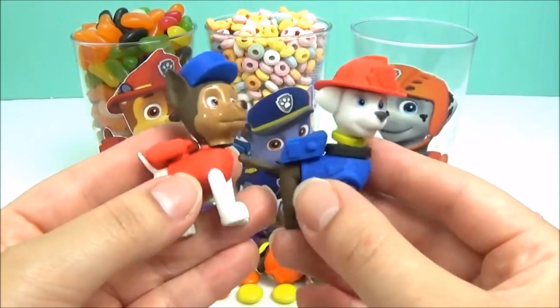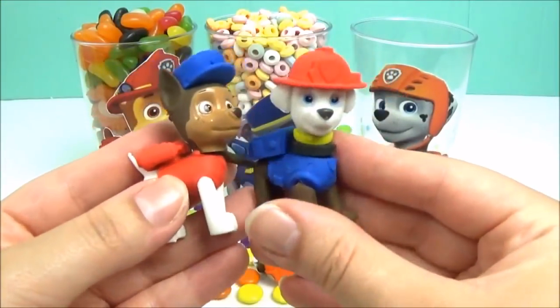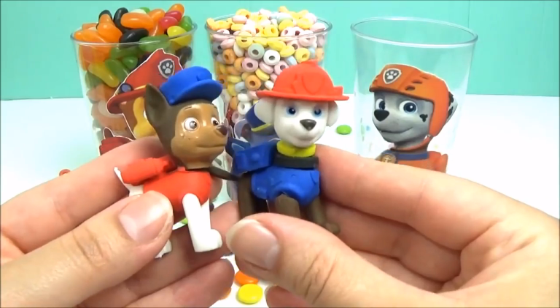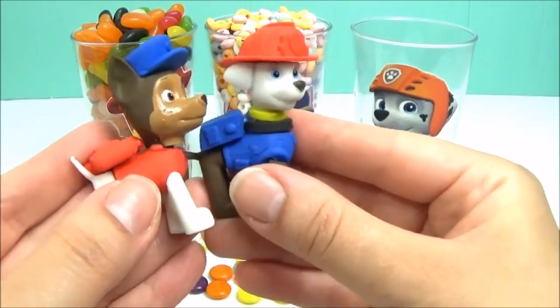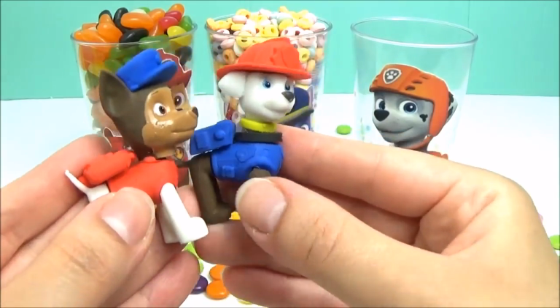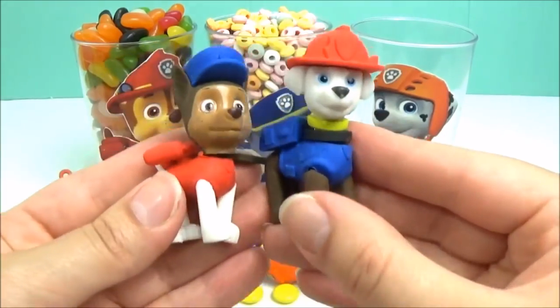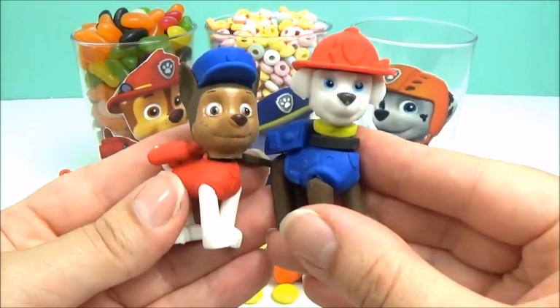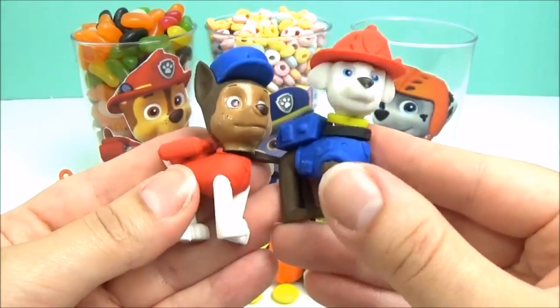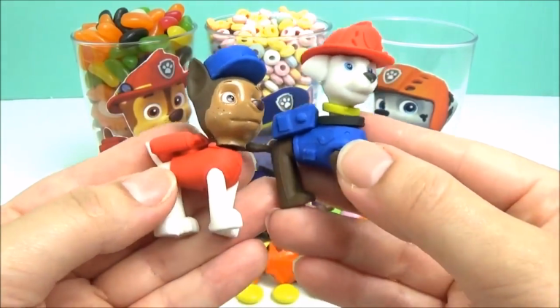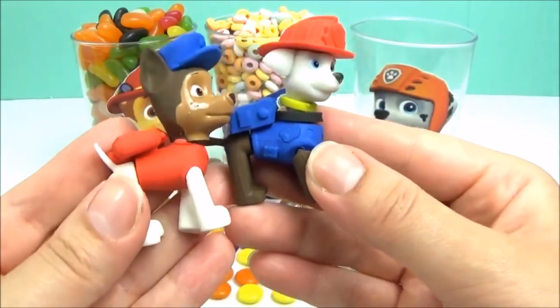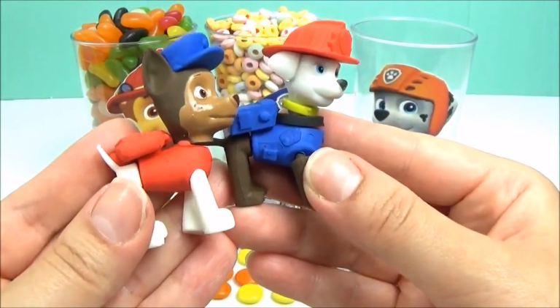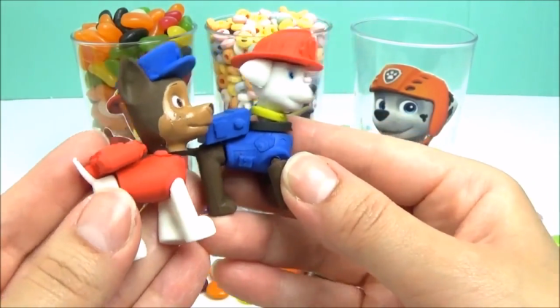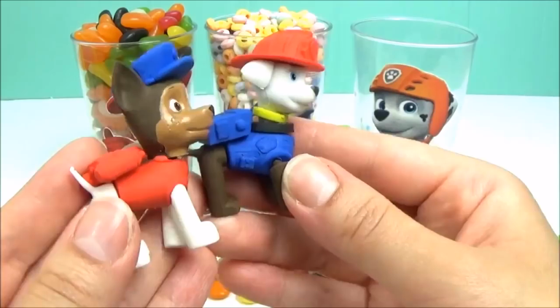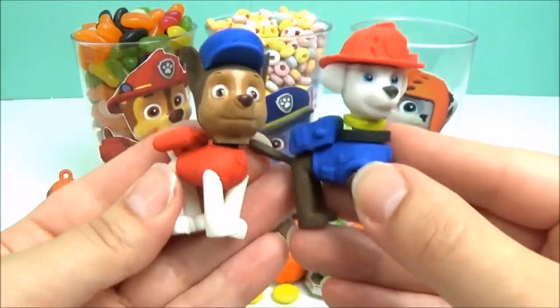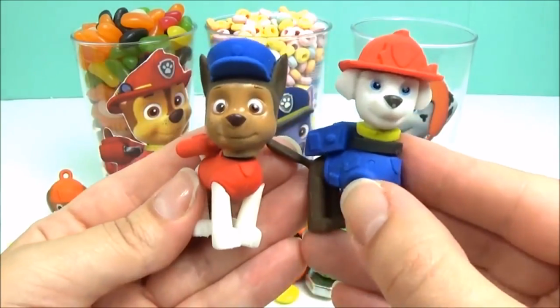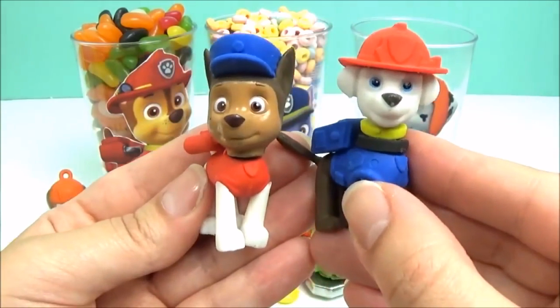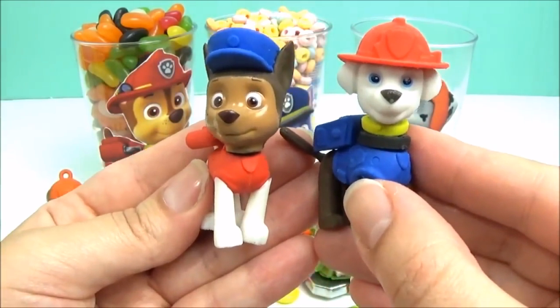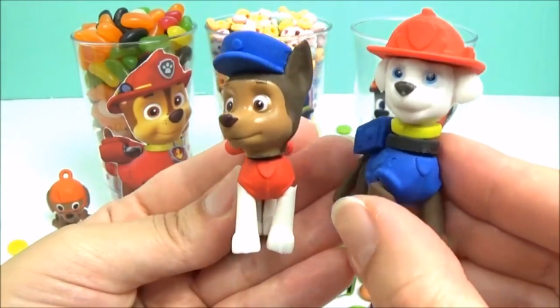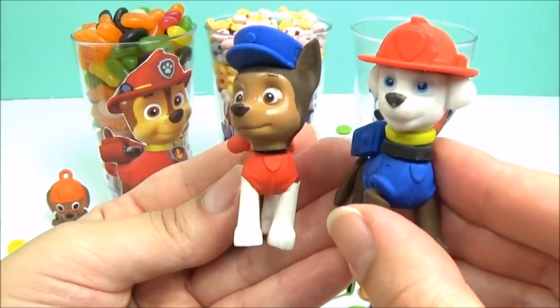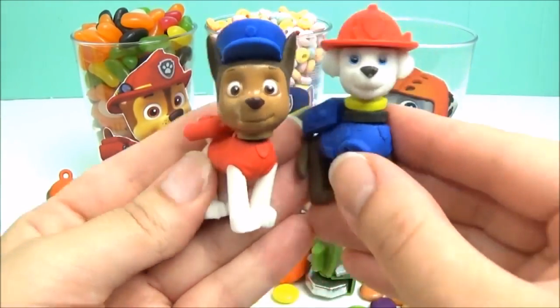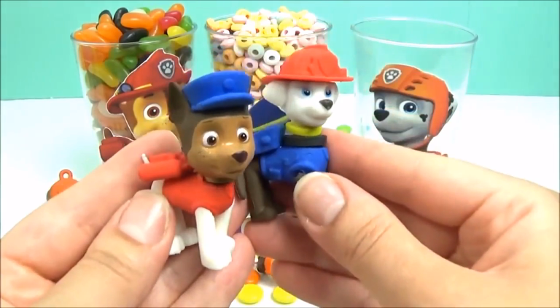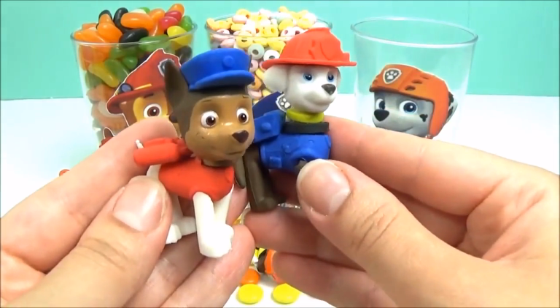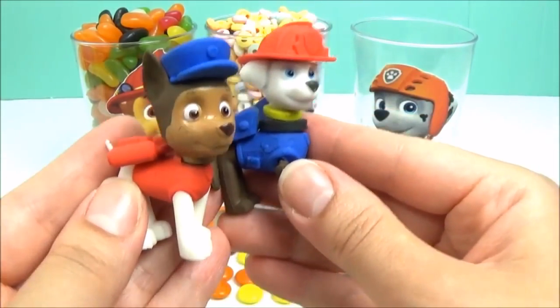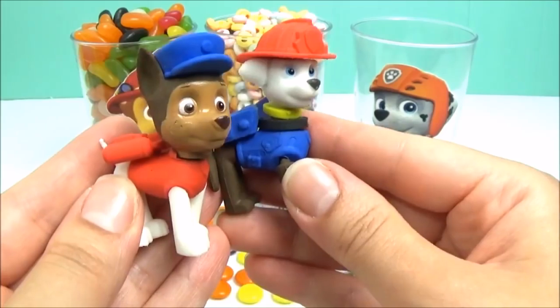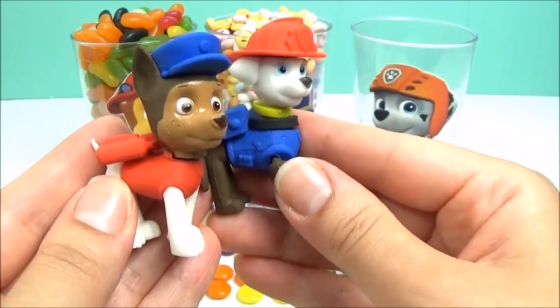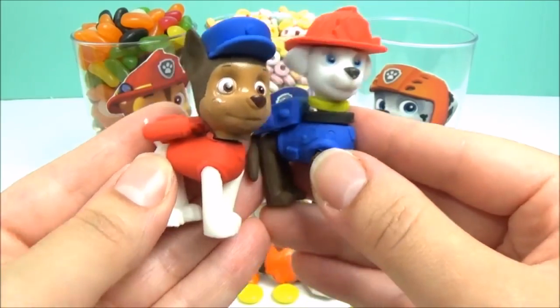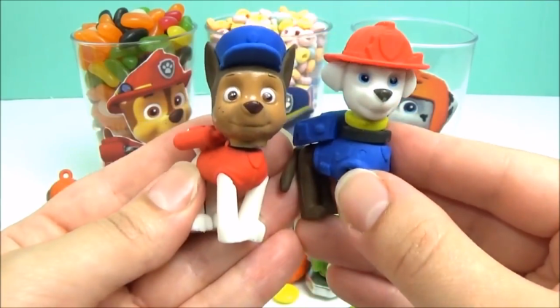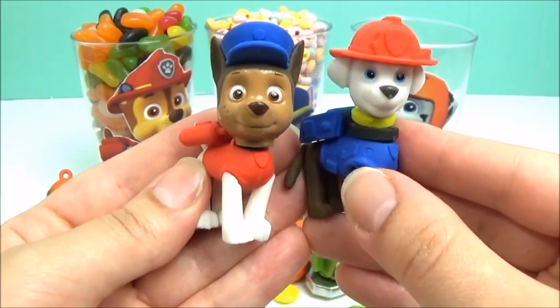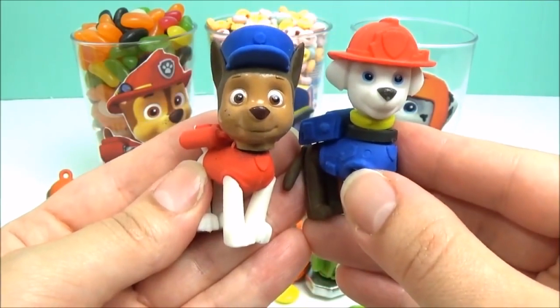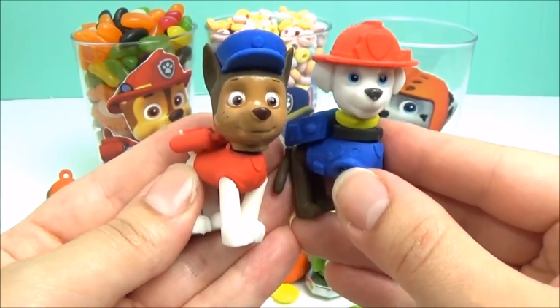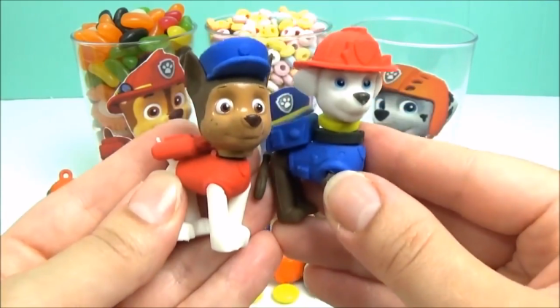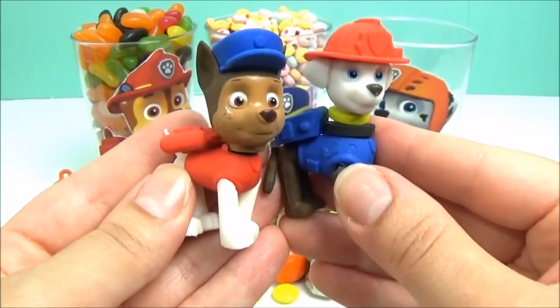We have Chase and Marshall, but something looks a bit different about them. Can you guess what it is? That's right, they swapped uniforms. Let's swap them back.